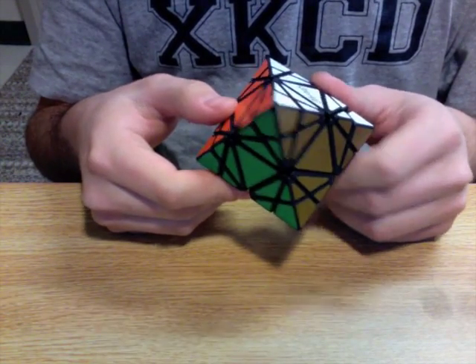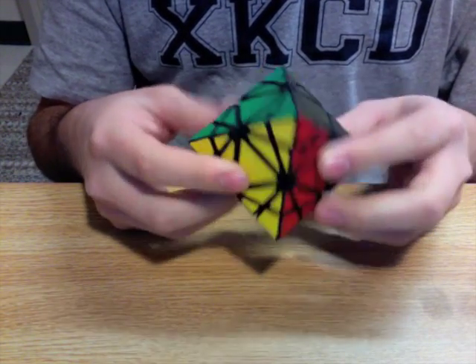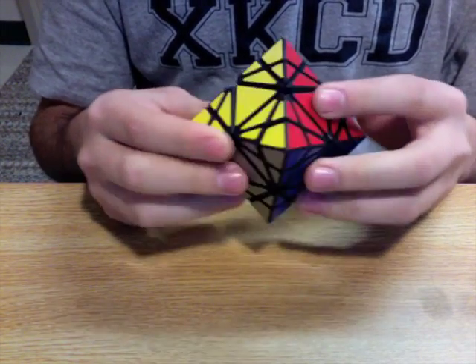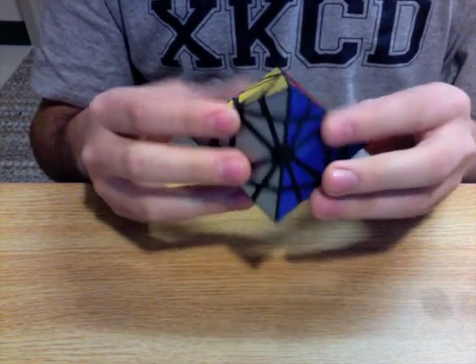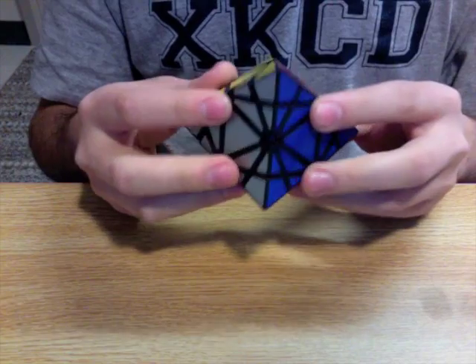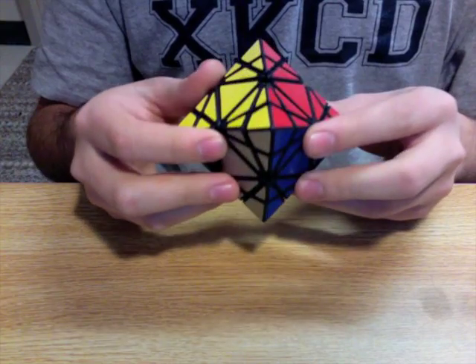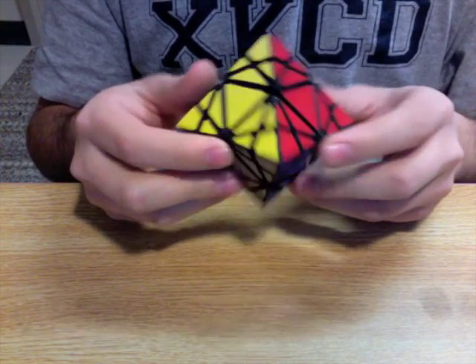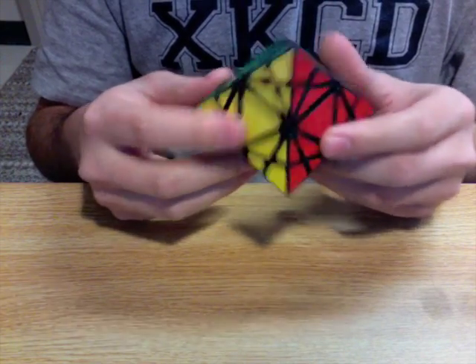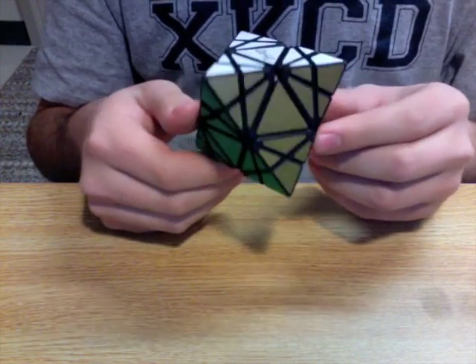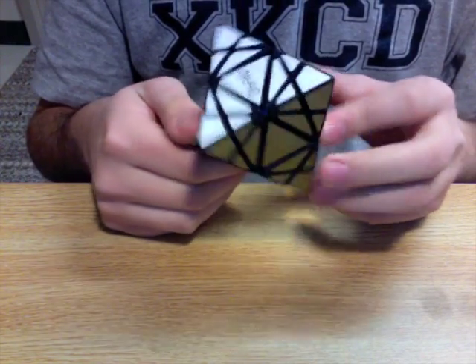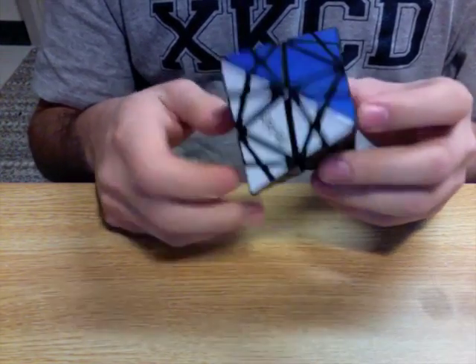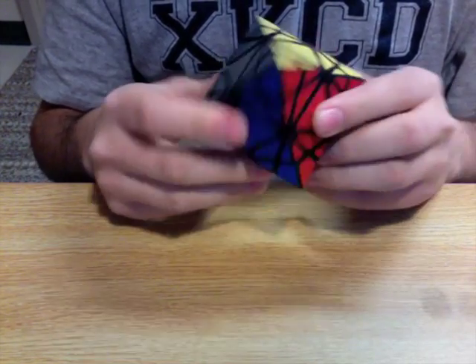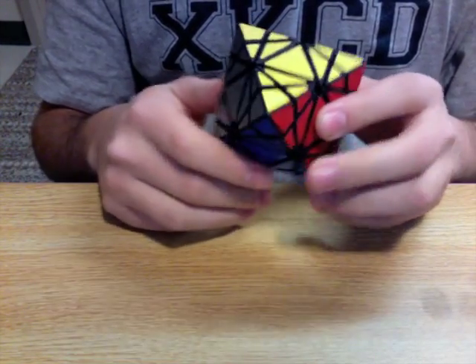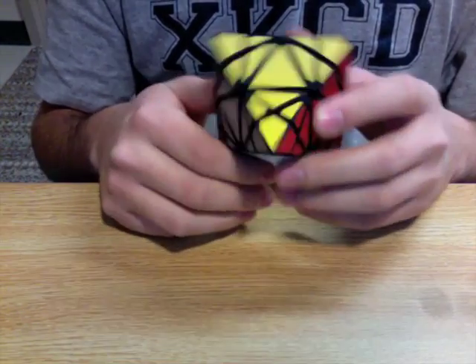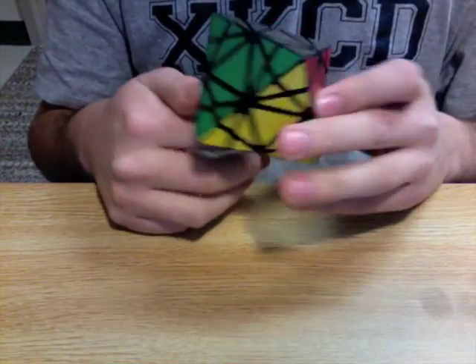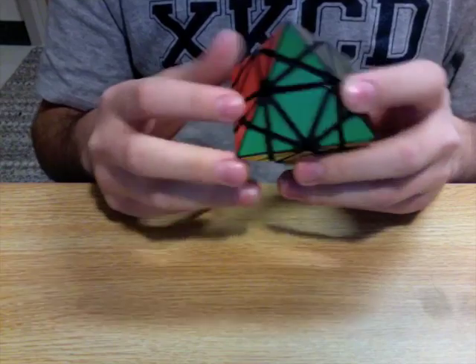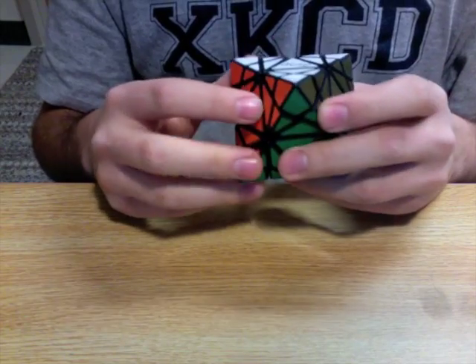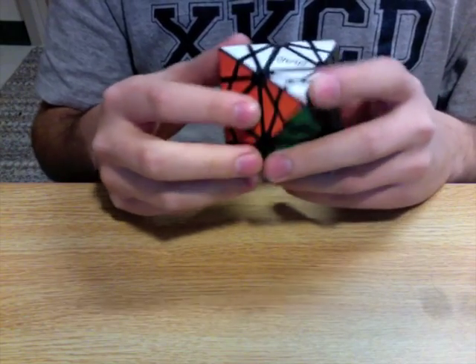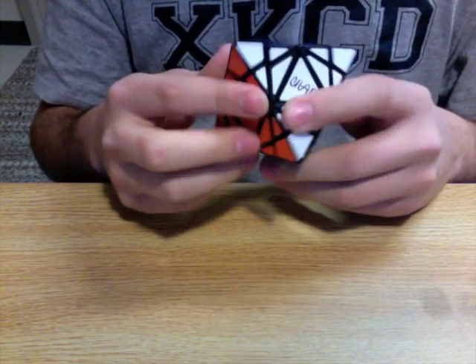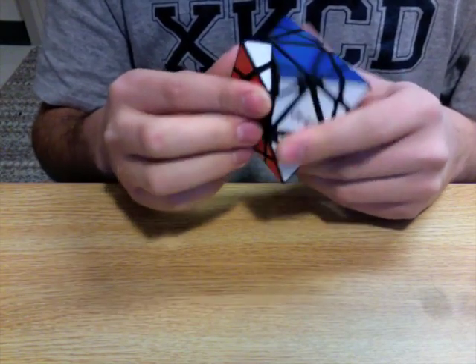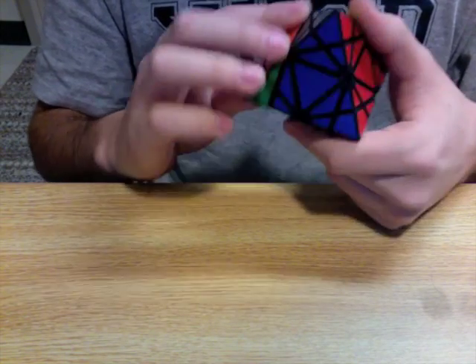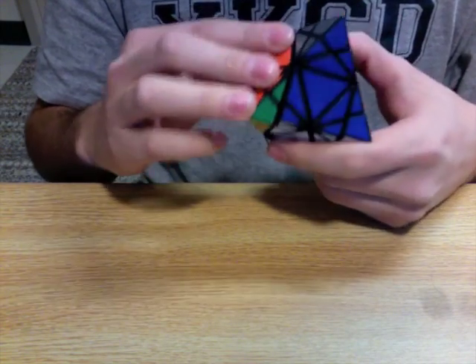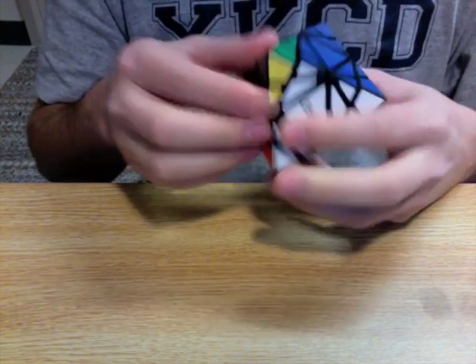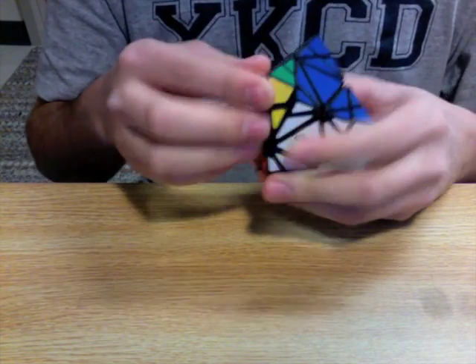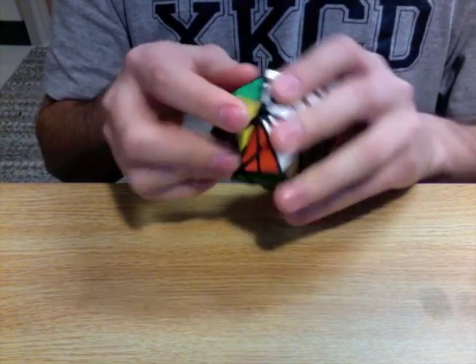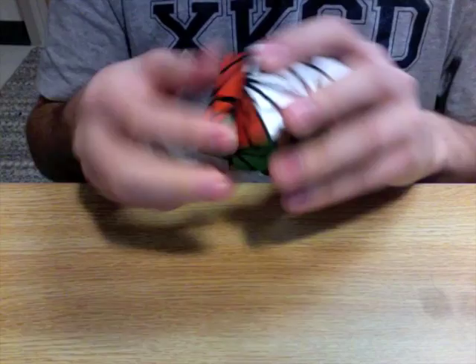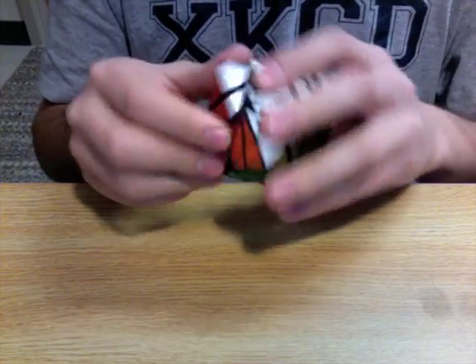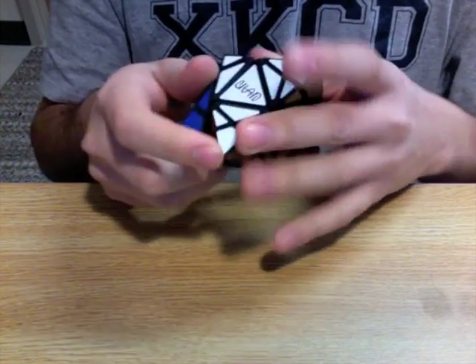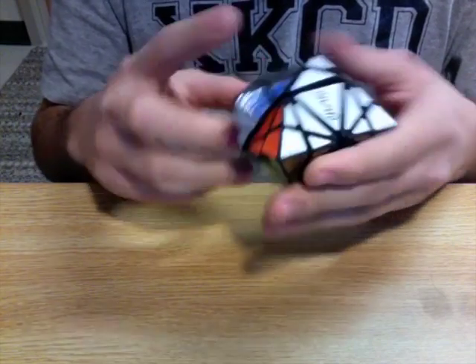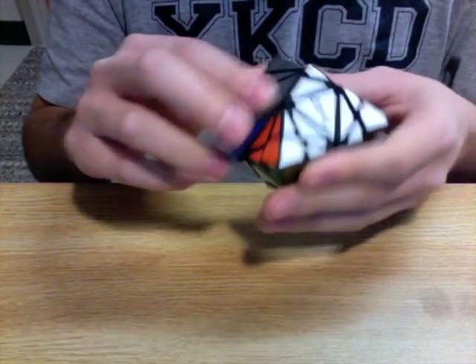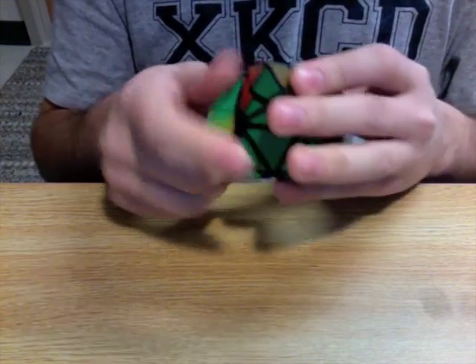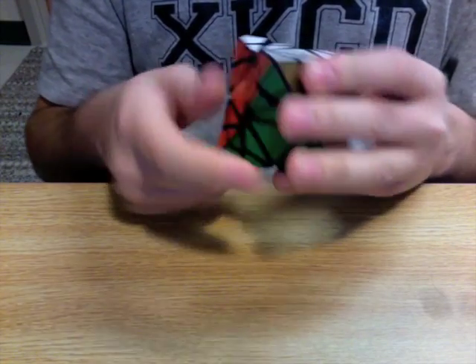I designed this puzzle, as usual, on SolidWorks, printed it from Shapeways, dyed it with Rit dye, and stickered it with CubeSmith vinyl, which I cut on my university's laser cutter.